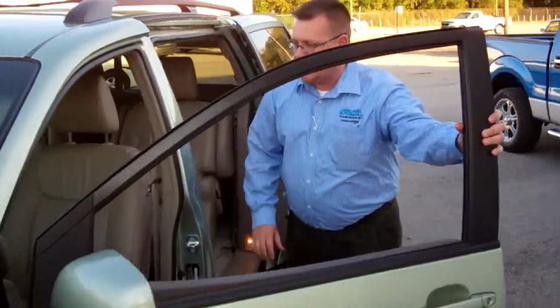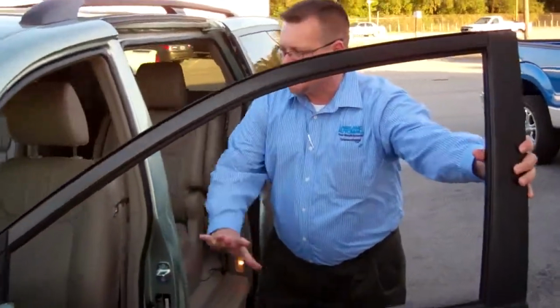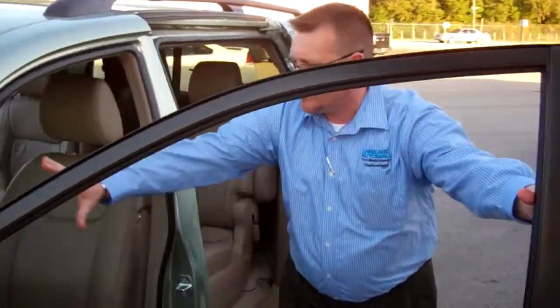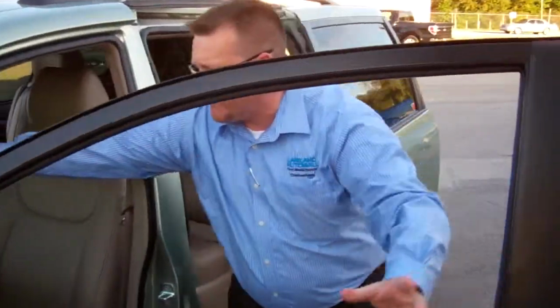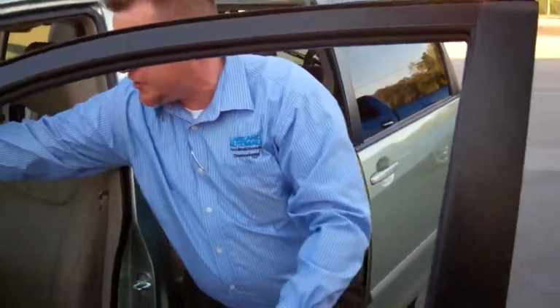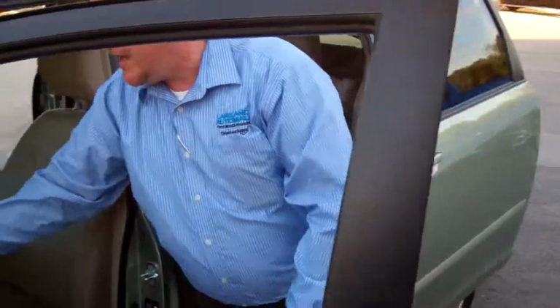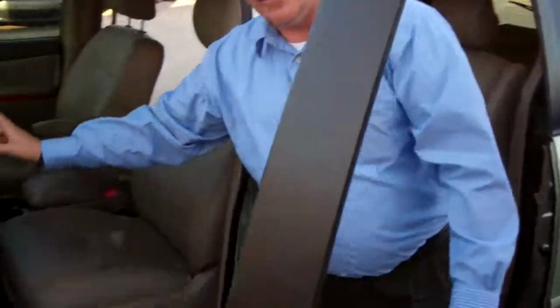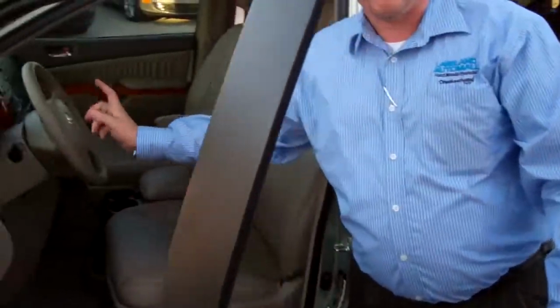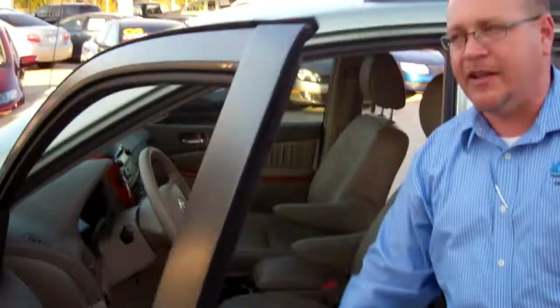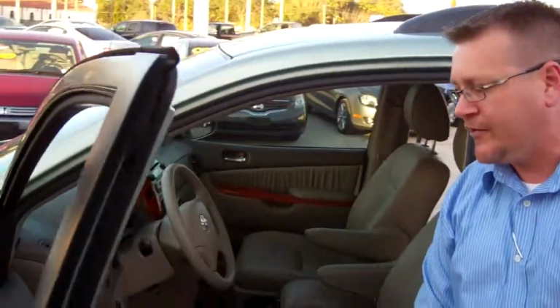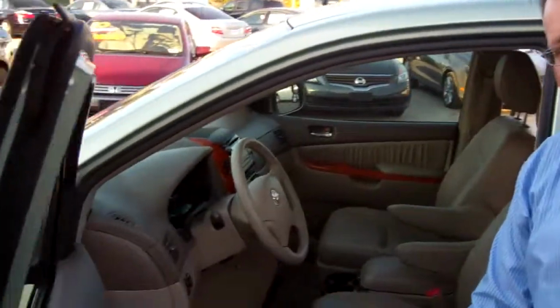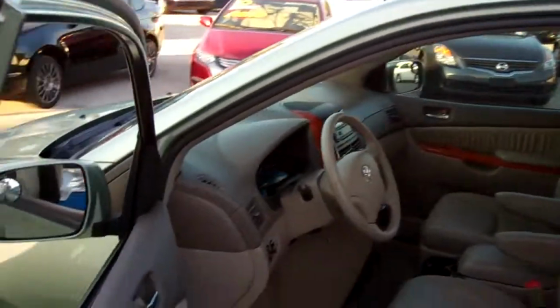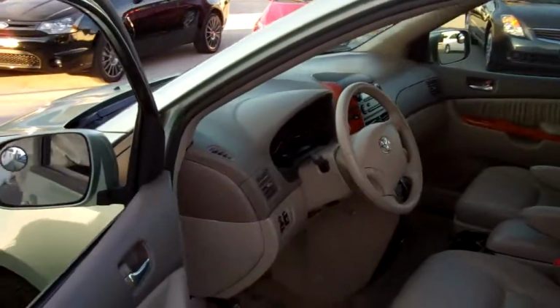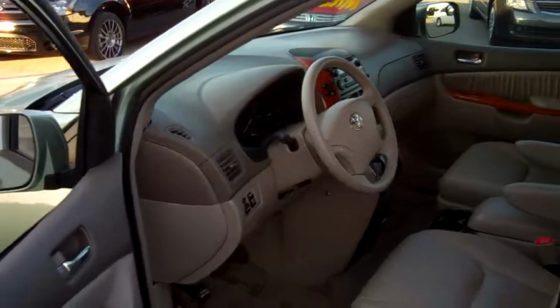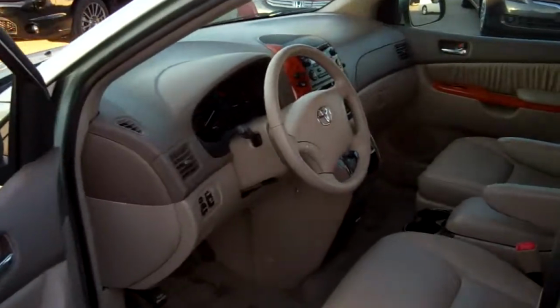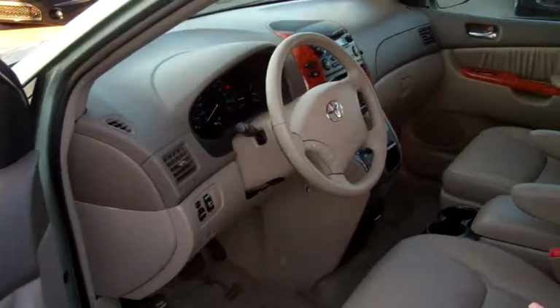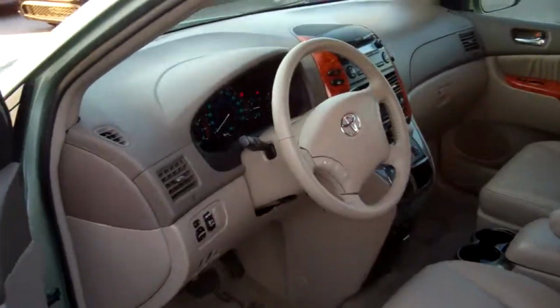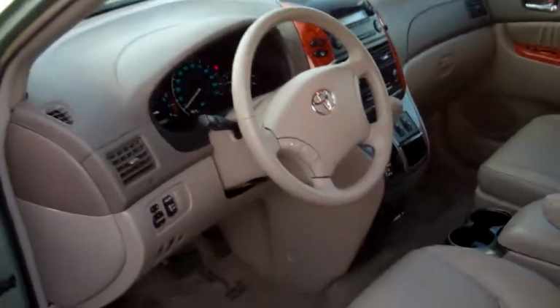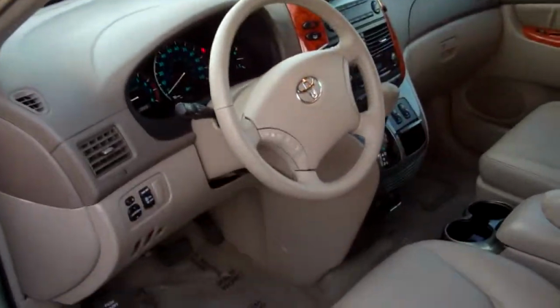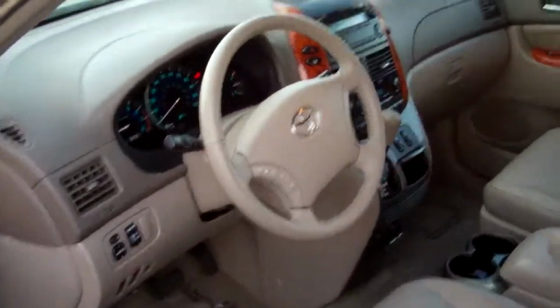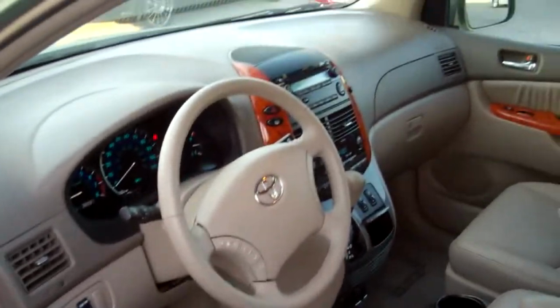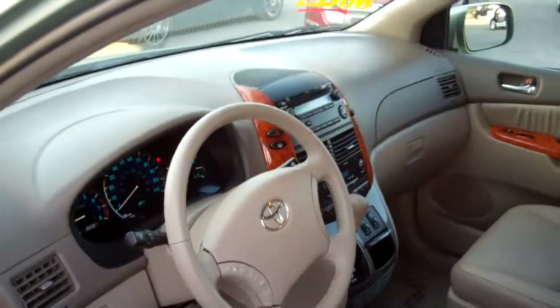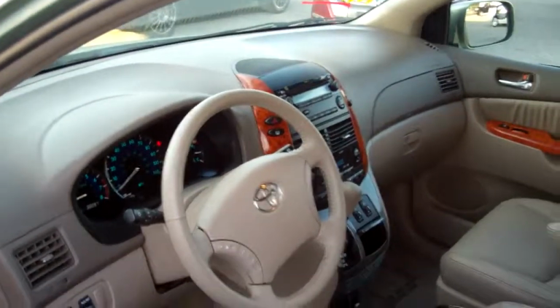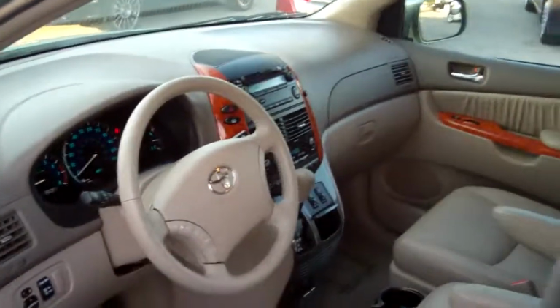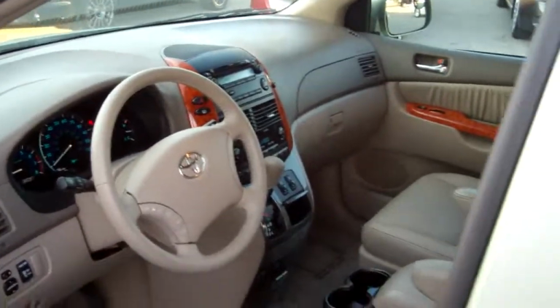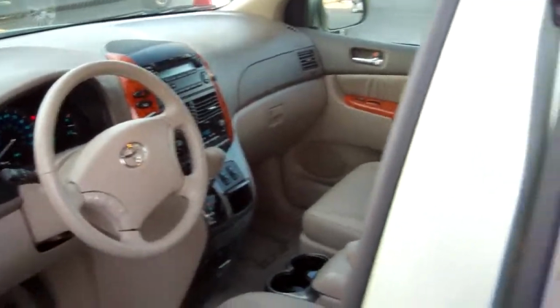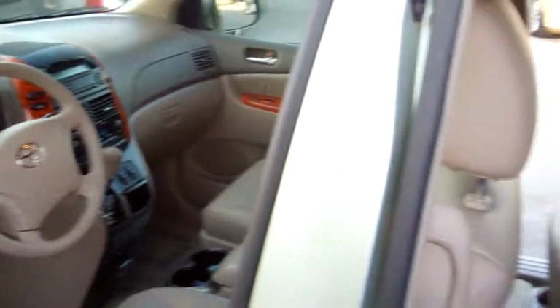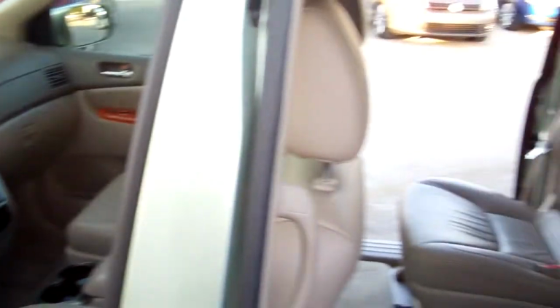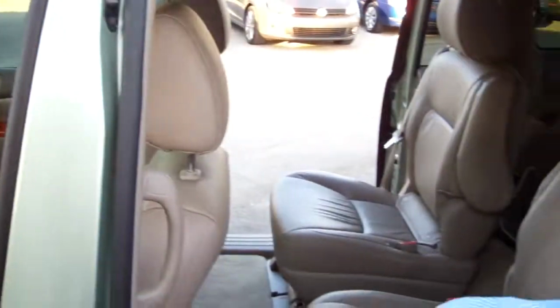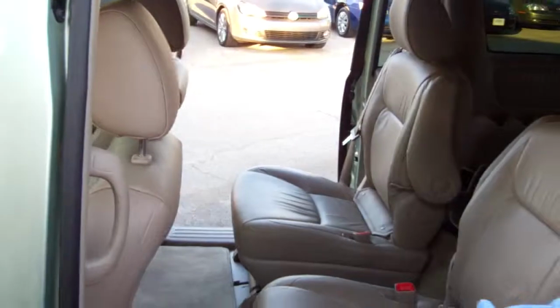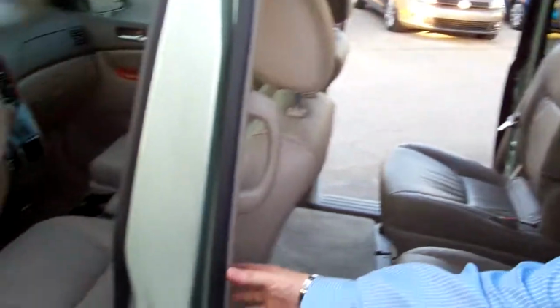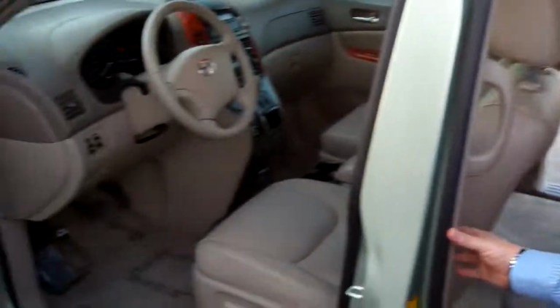You've got a nice wood grain finish. It's only got 38,000 miles. You've got power driver and passenger front seats, and you've got power sliding doors.